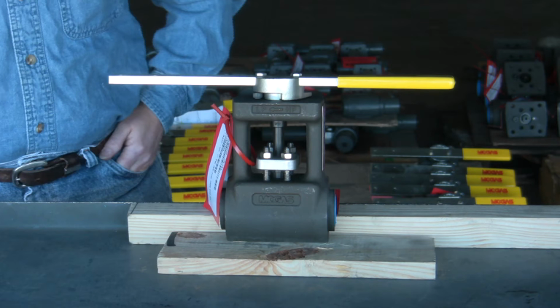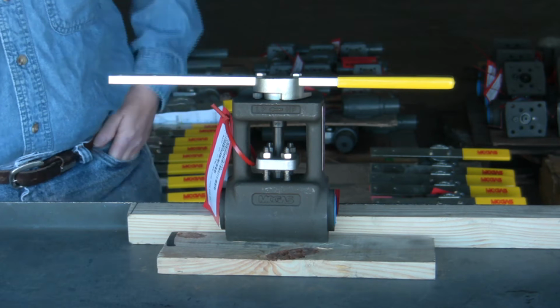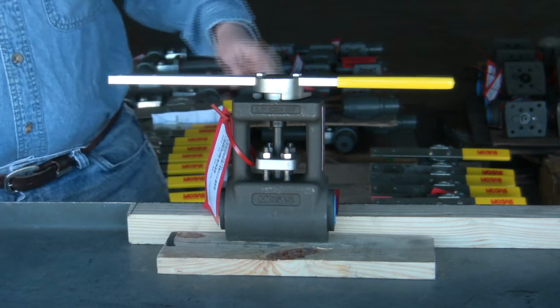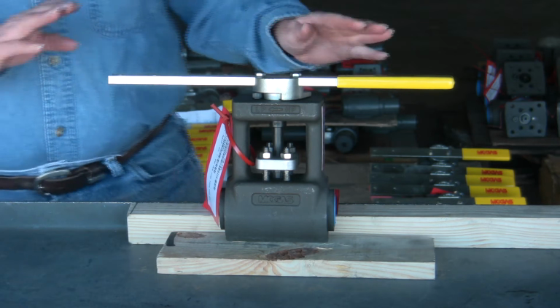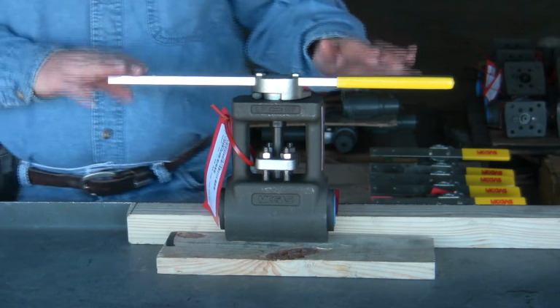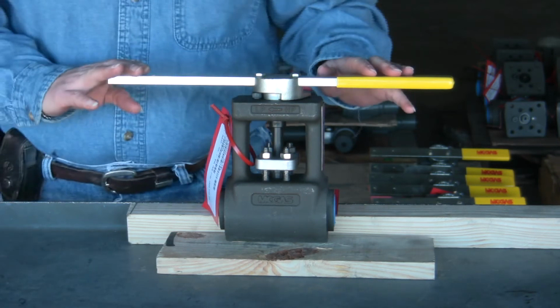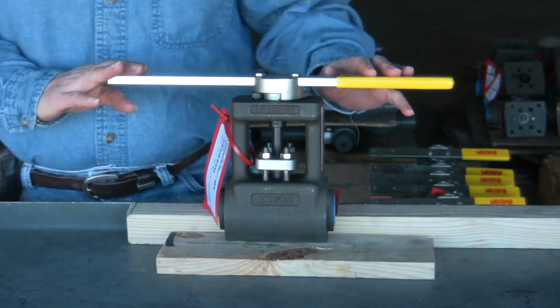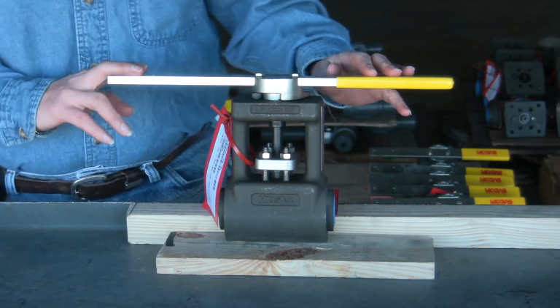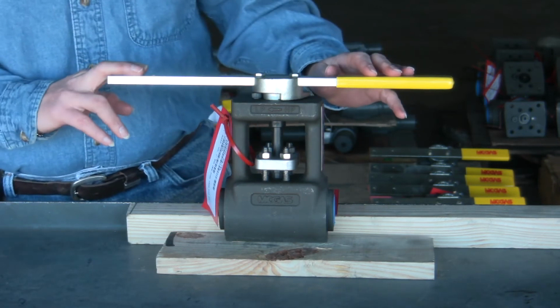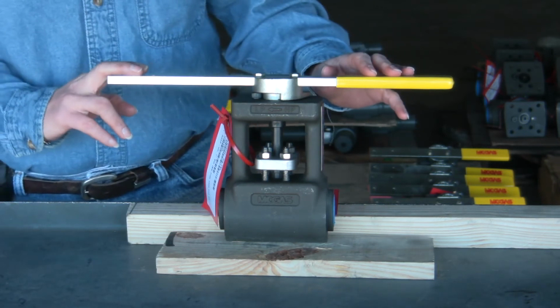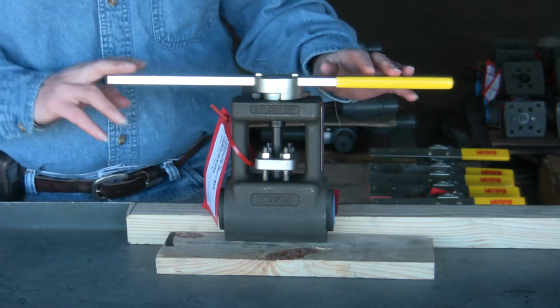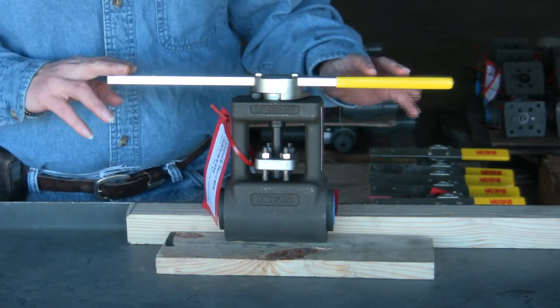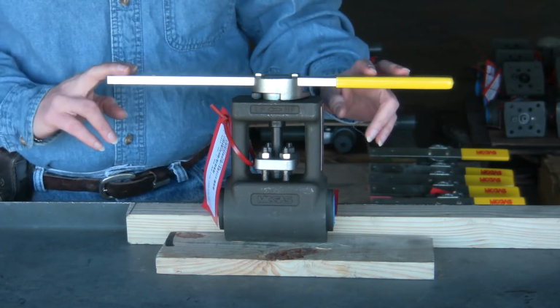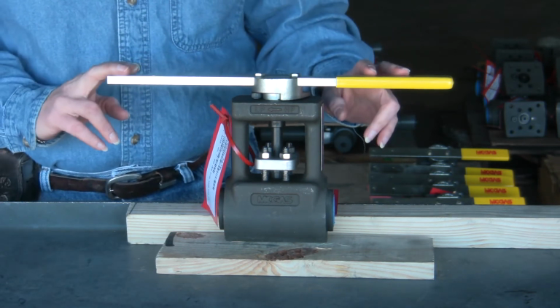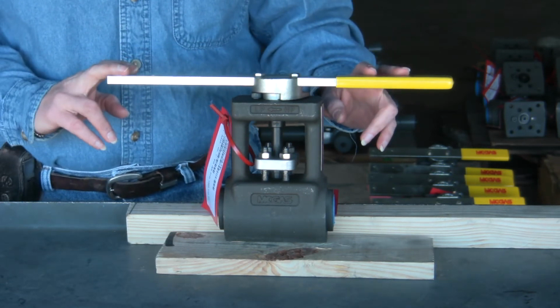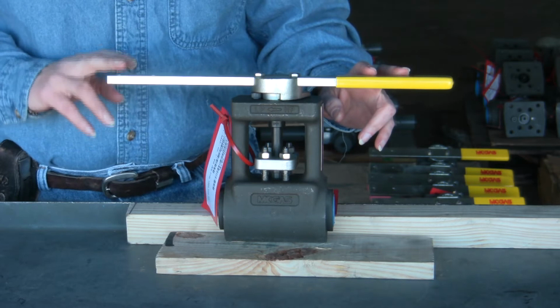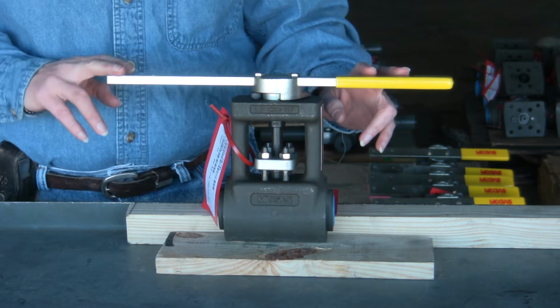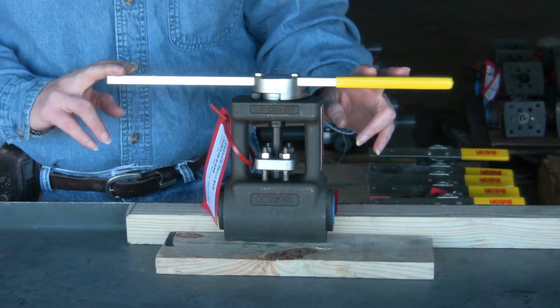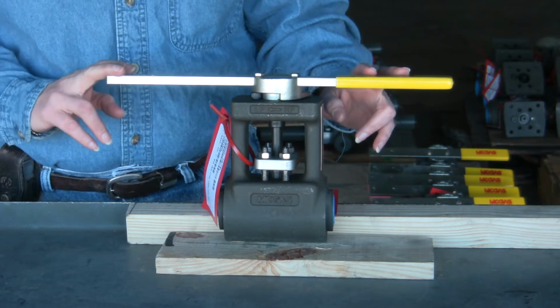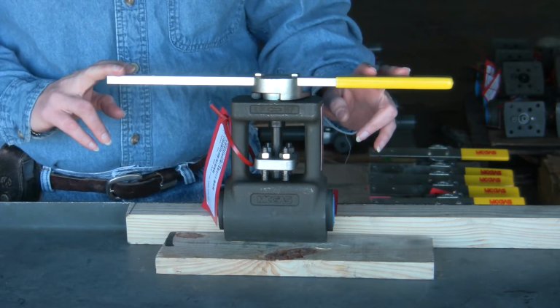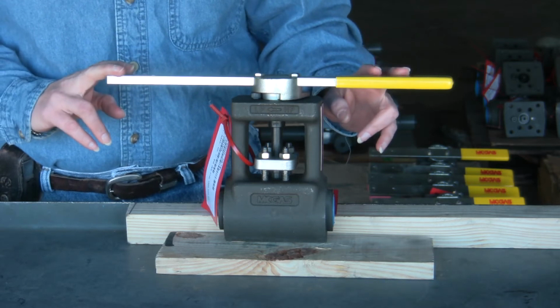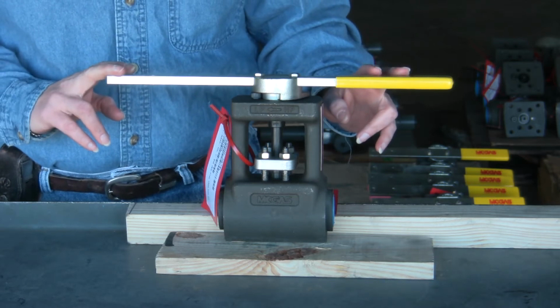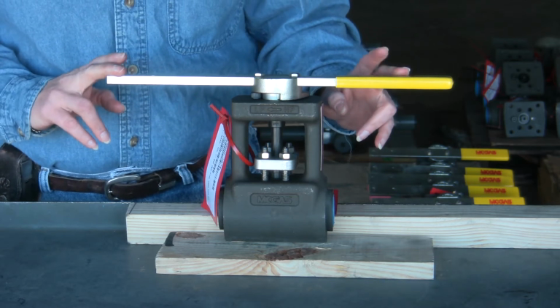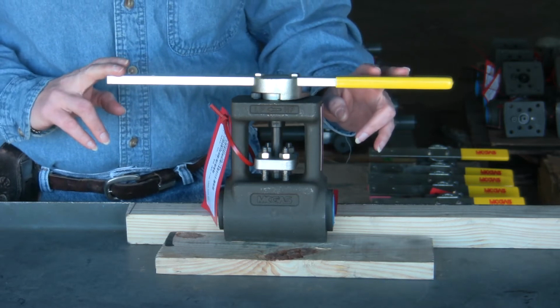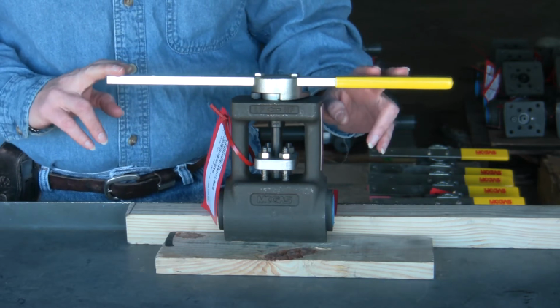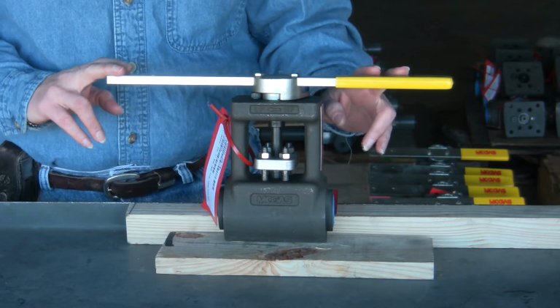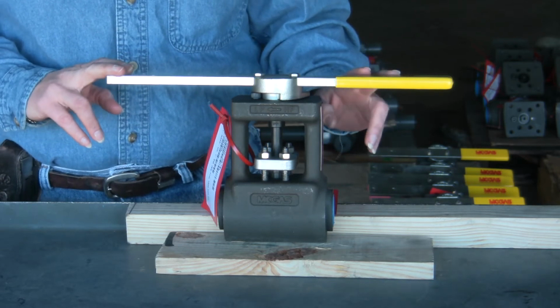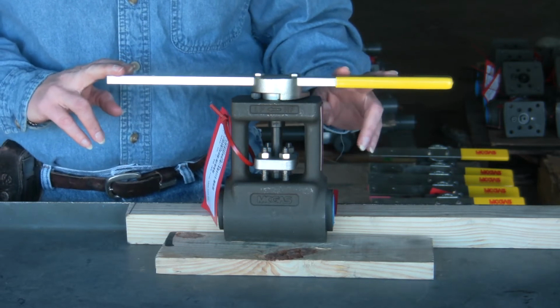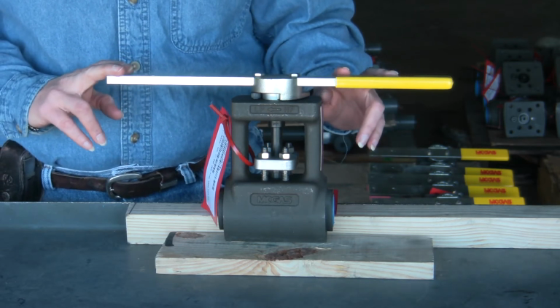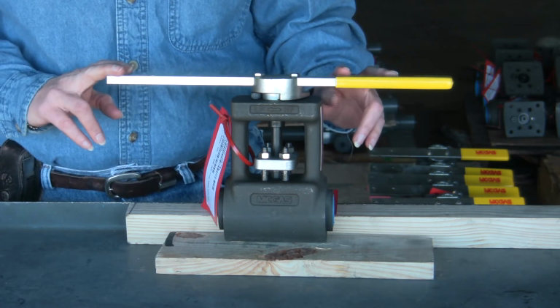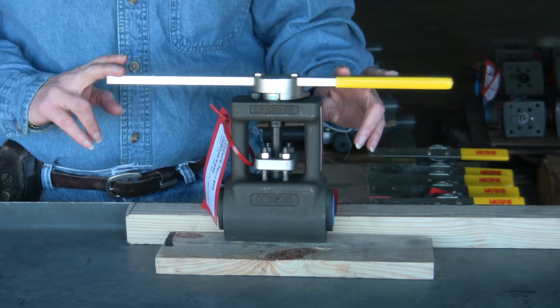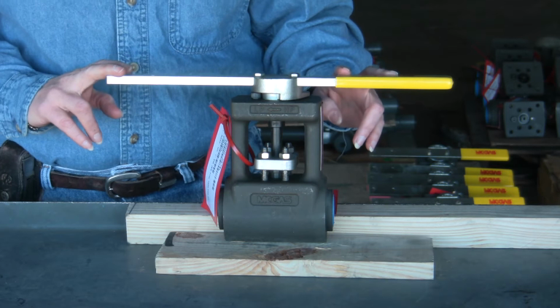We're back with the MOGUS IRSVP. What we're going to talk about today is what the markings on the valve body mean and where you can find your identification data for your valve.